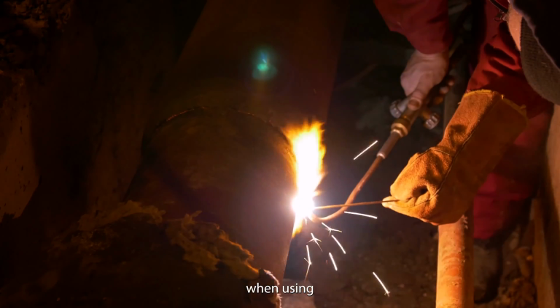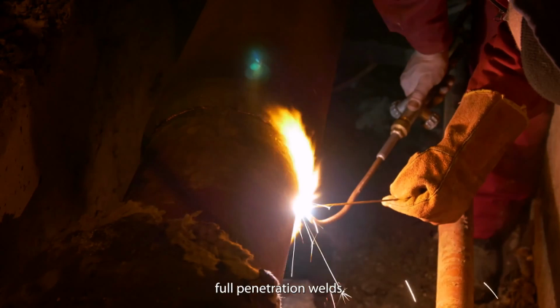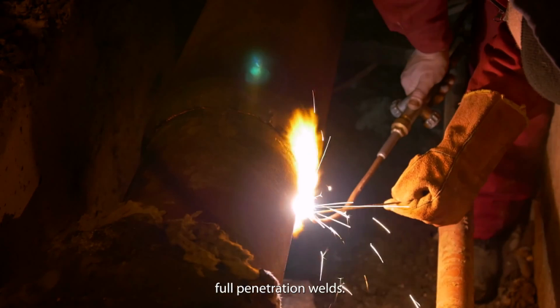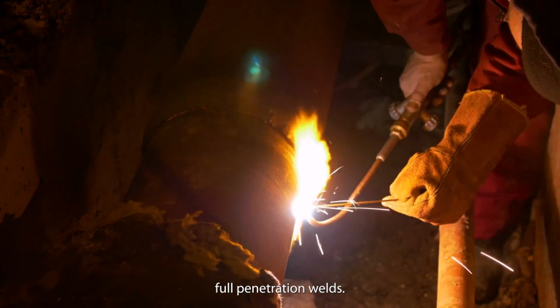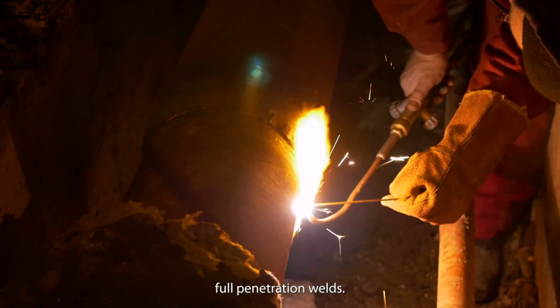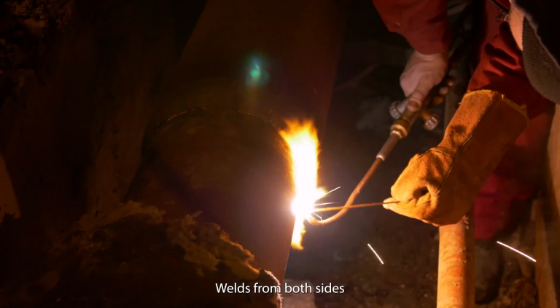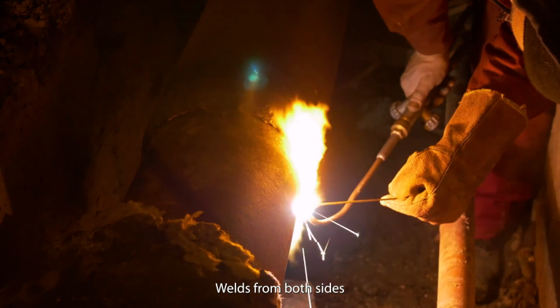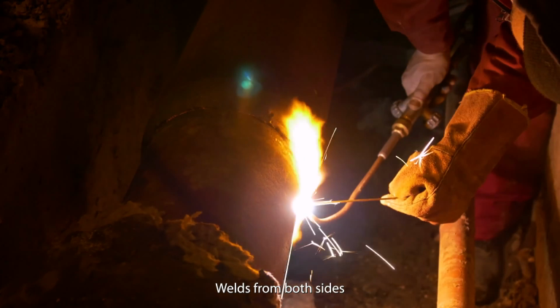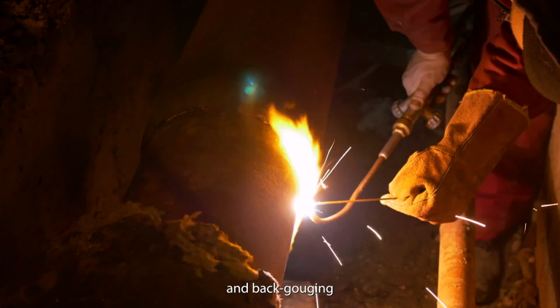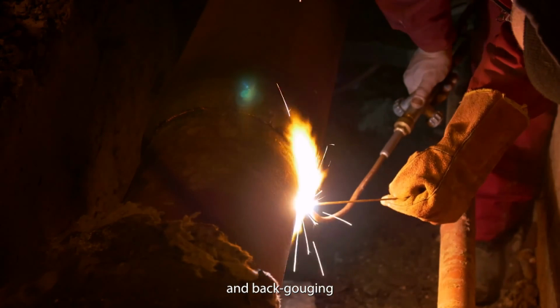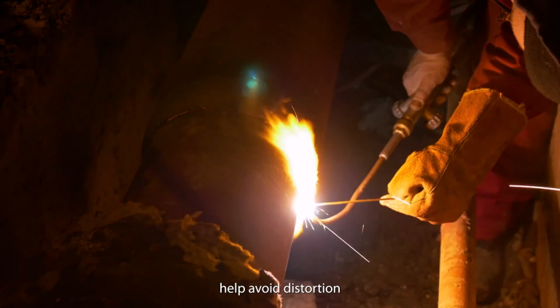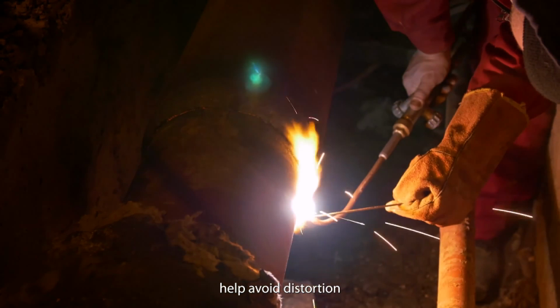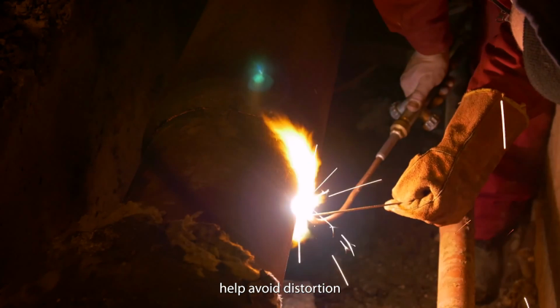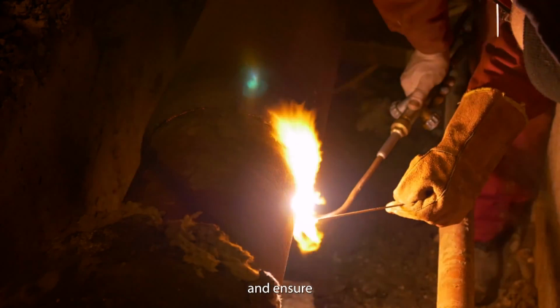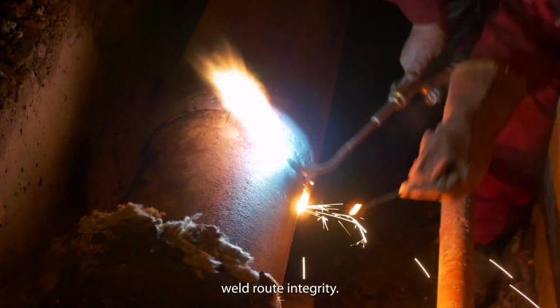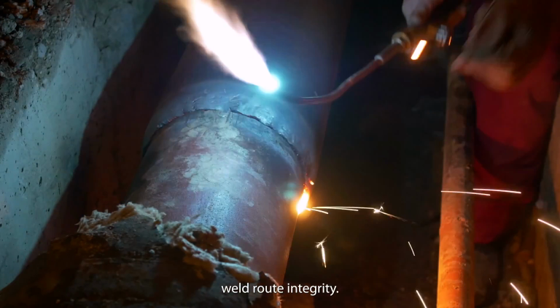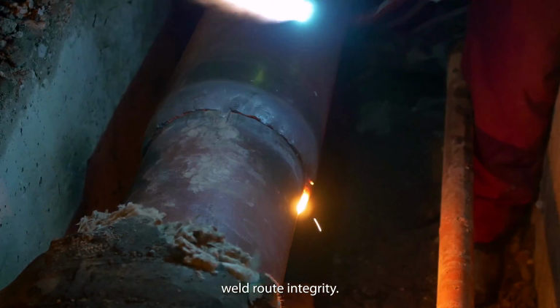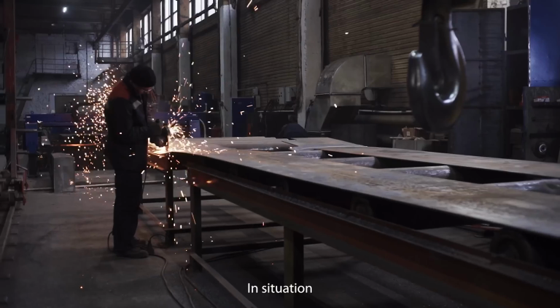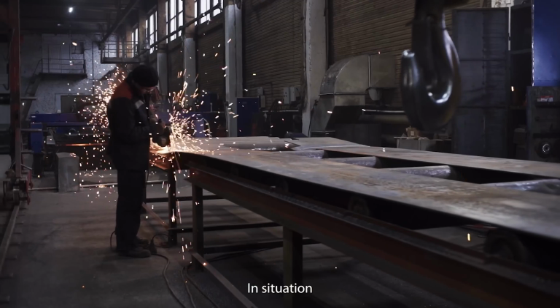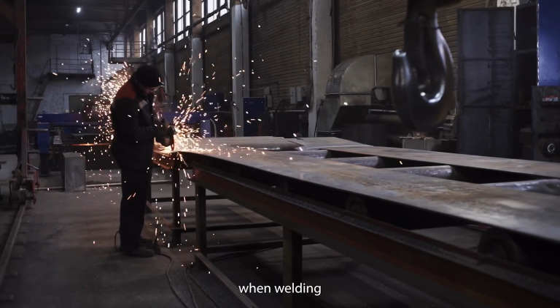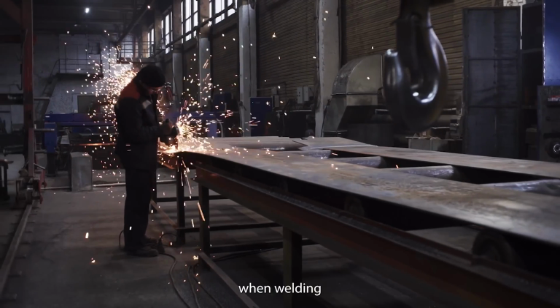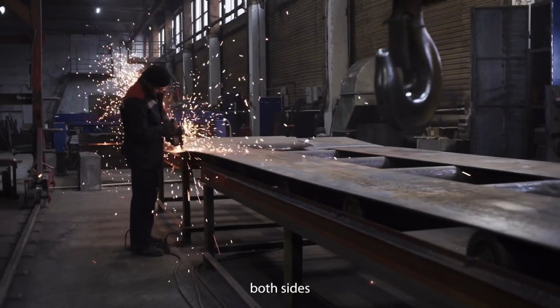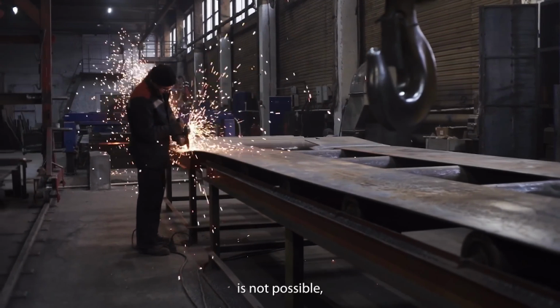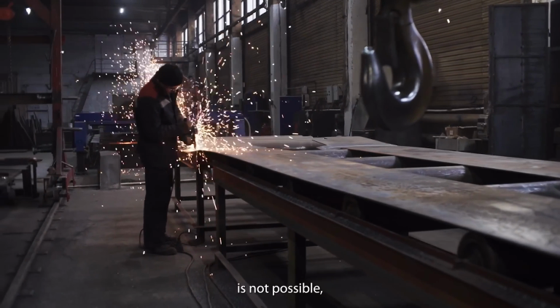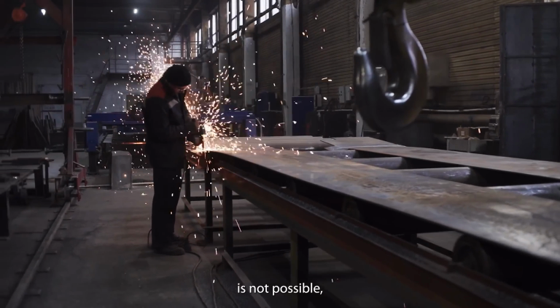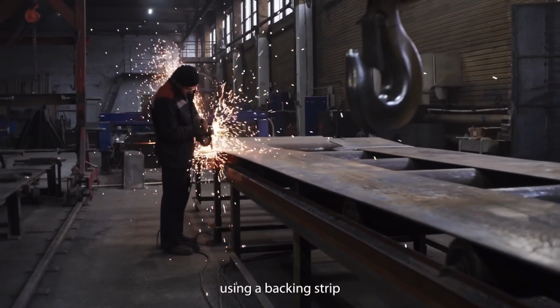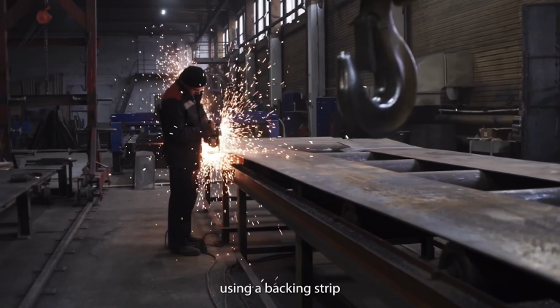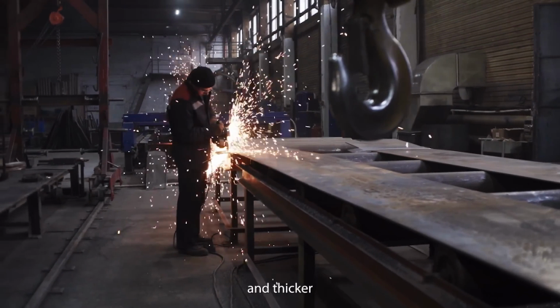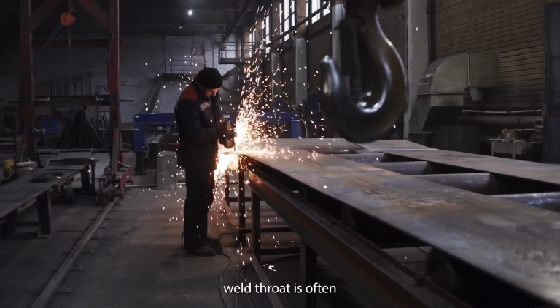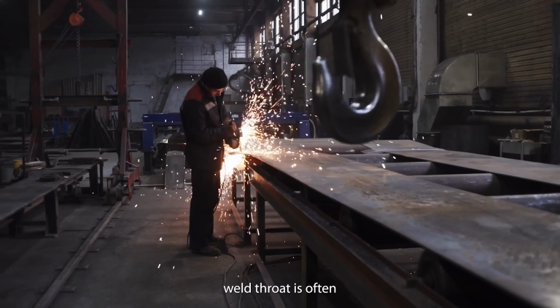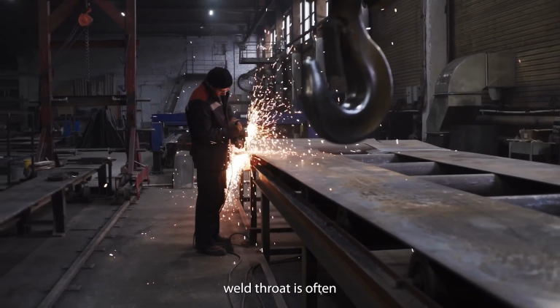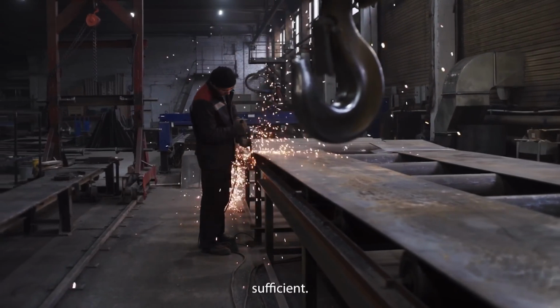When using full penetration welds, welds from both sides and back gouging help avoid distortion and ensure weld root integrity. In situations when welding both sides is not possible, using a backing strip and thicker weld throat is often sufficient.